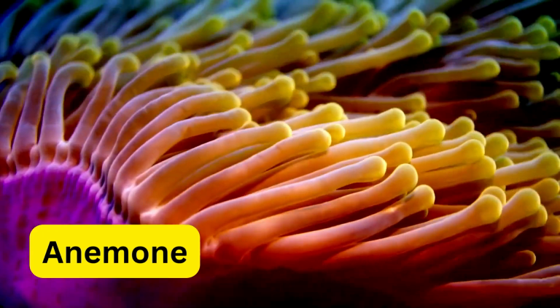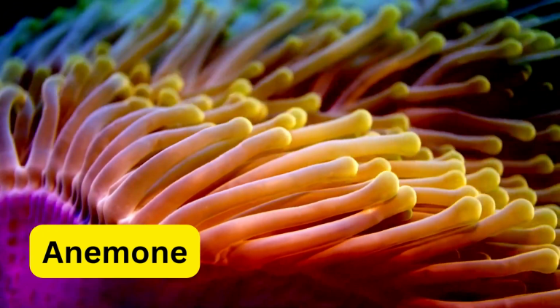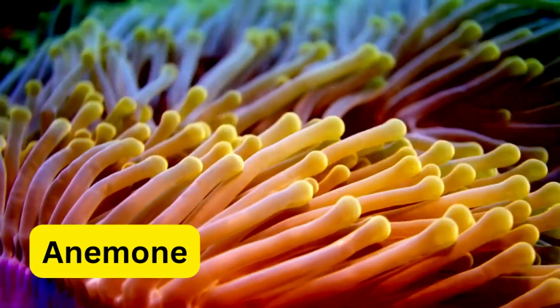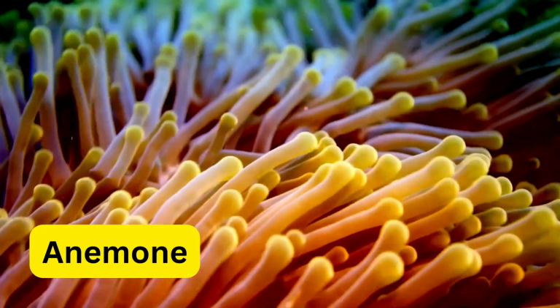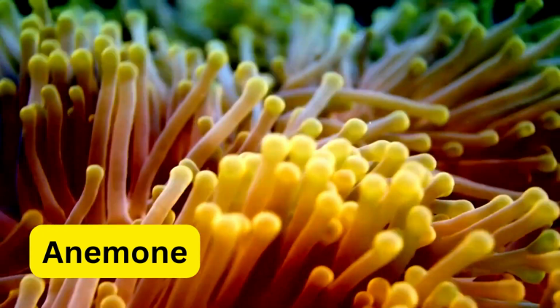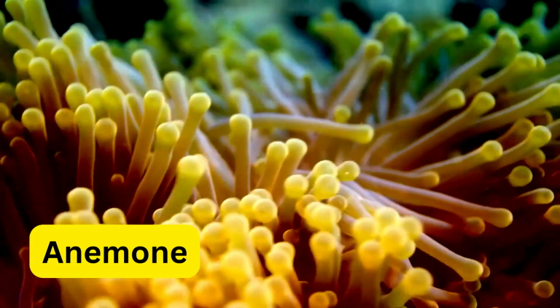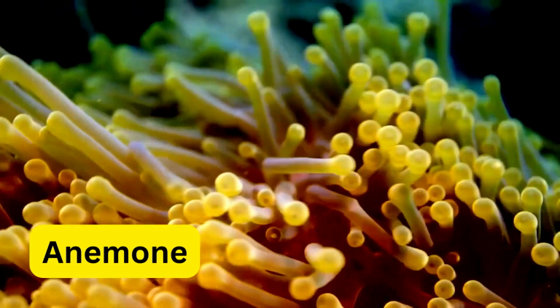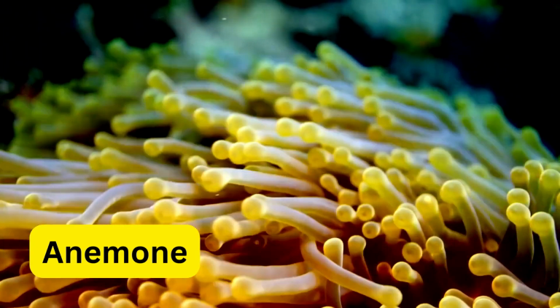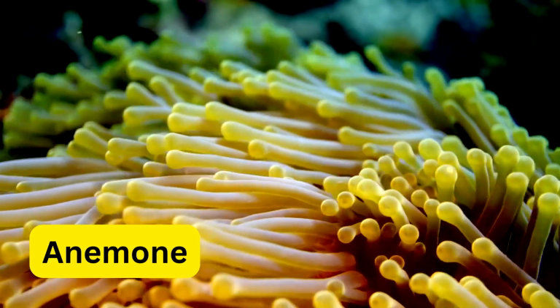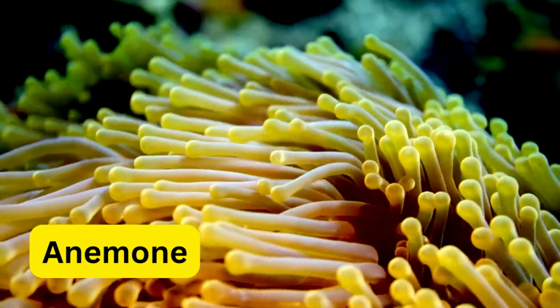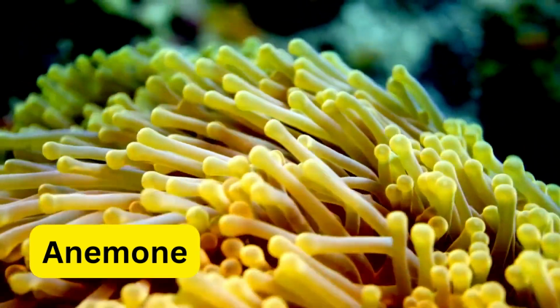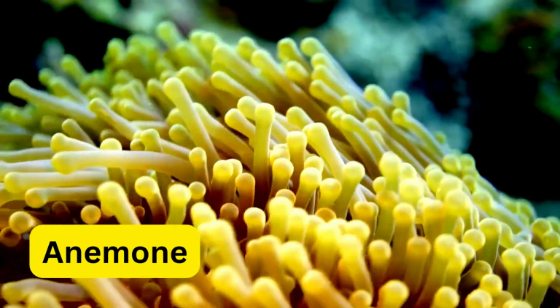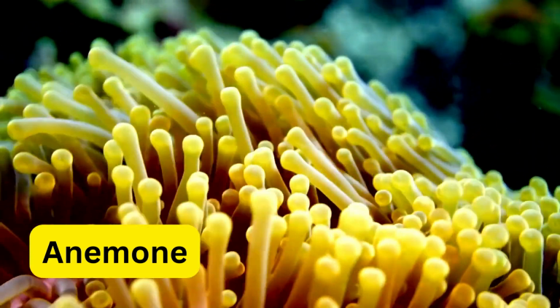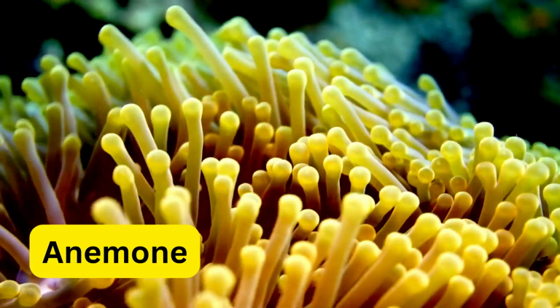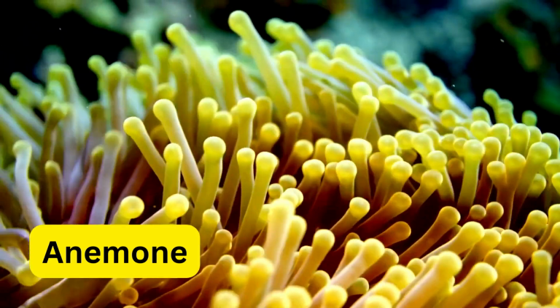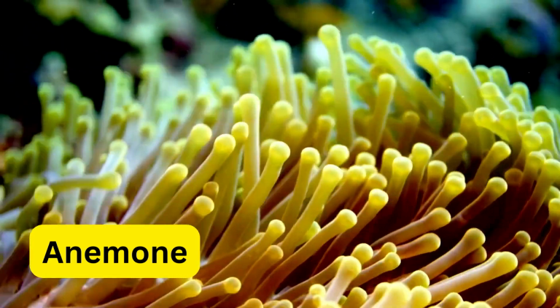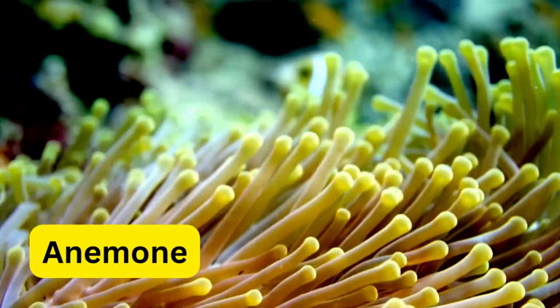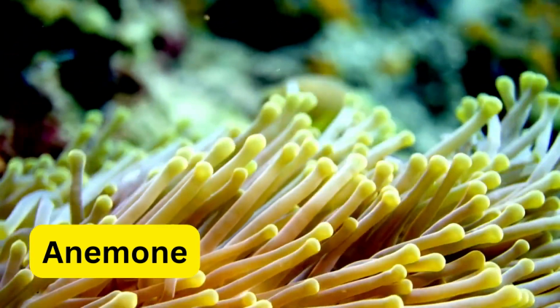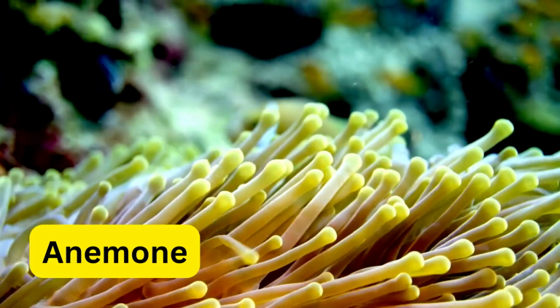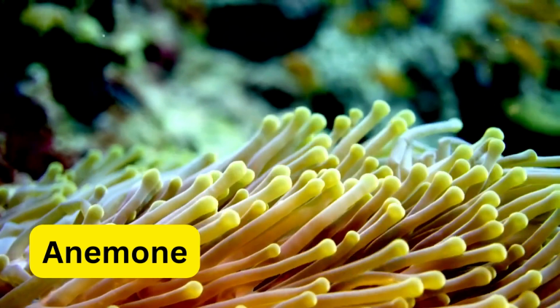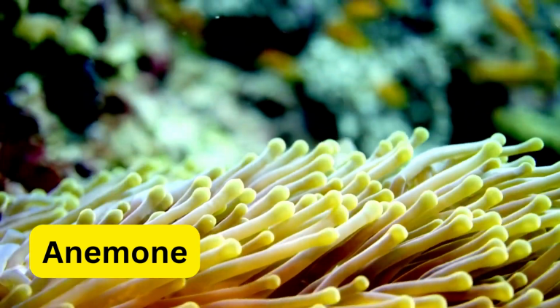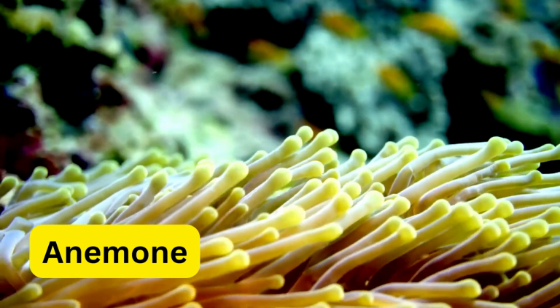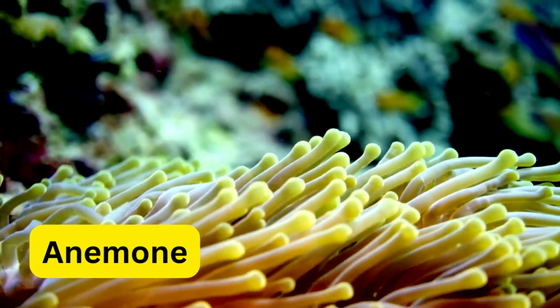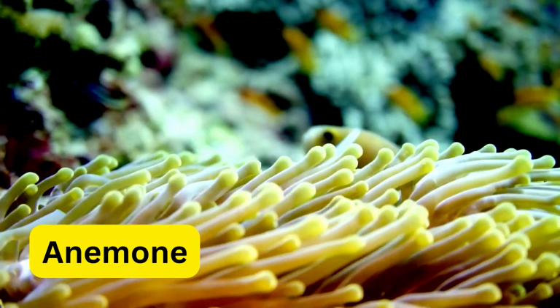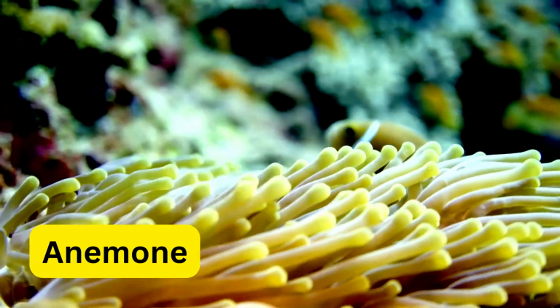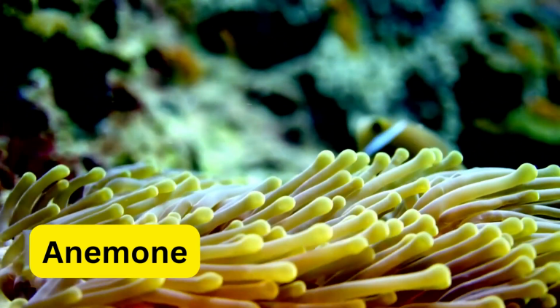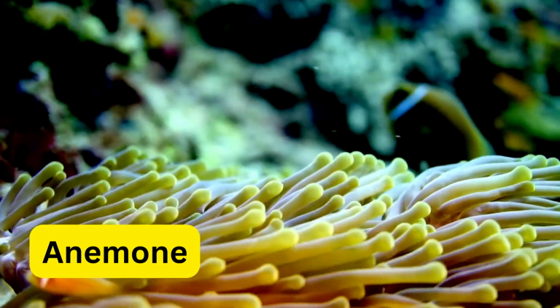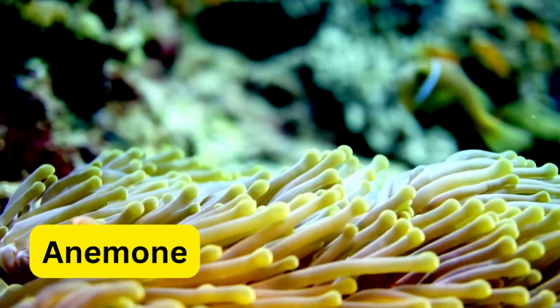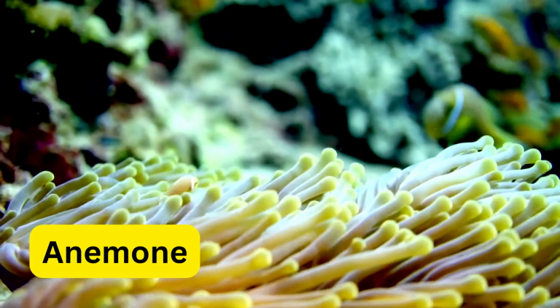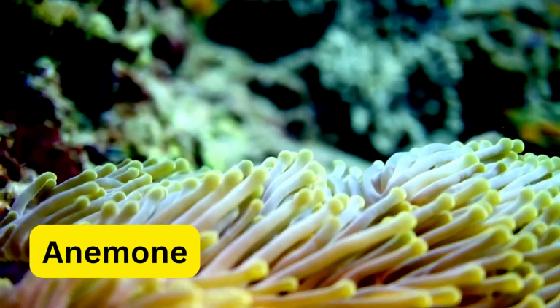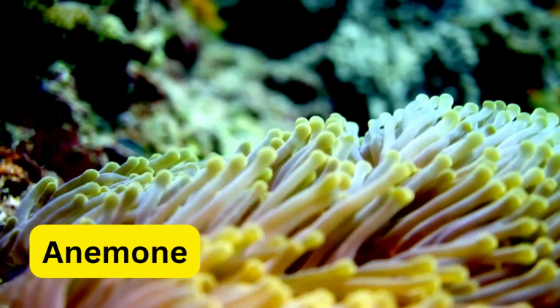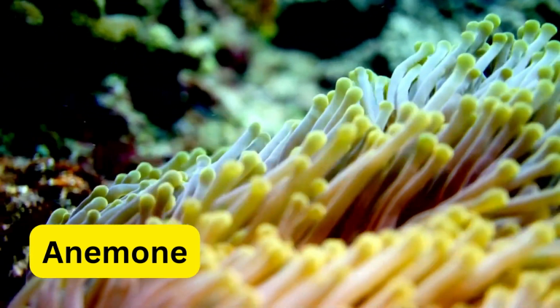A for anemone. Anemones are like the colorful flowers of the sea. They're stationary creatures that sway with the ocean's rhythm. Some clownfish call anemones home and are protected by their stinging tentacles.